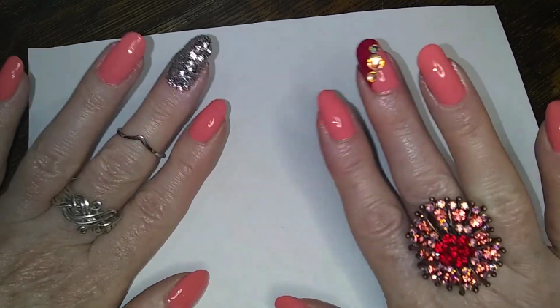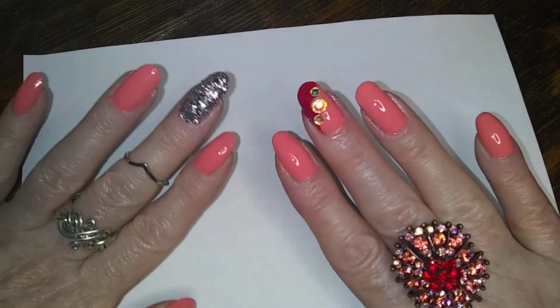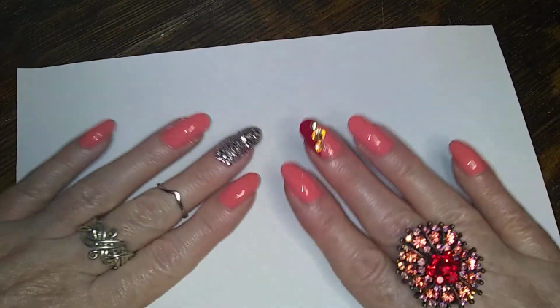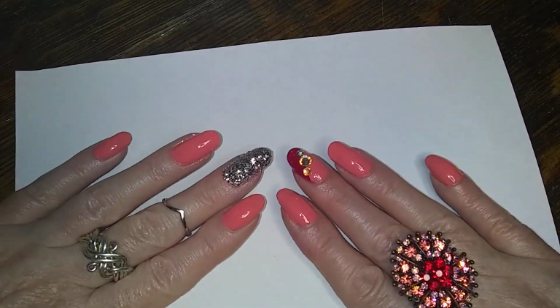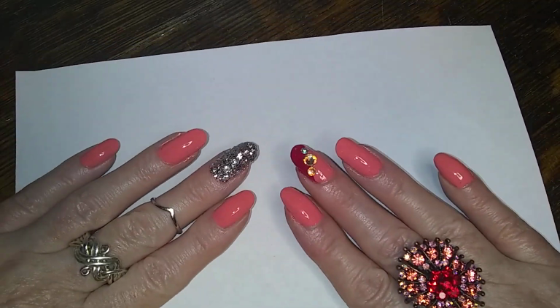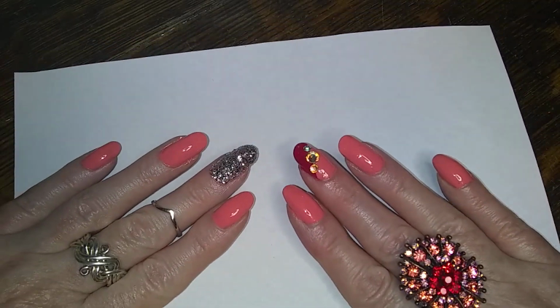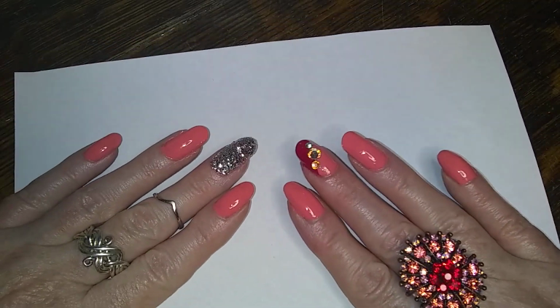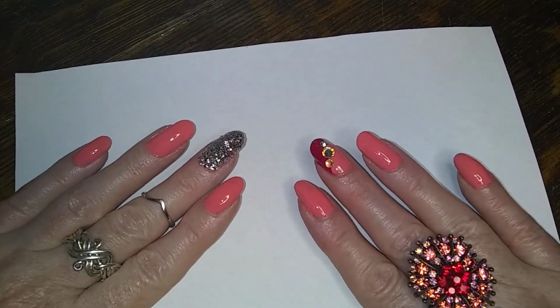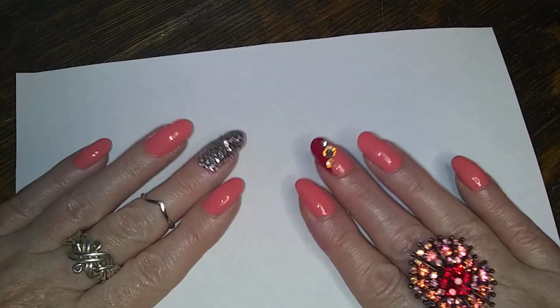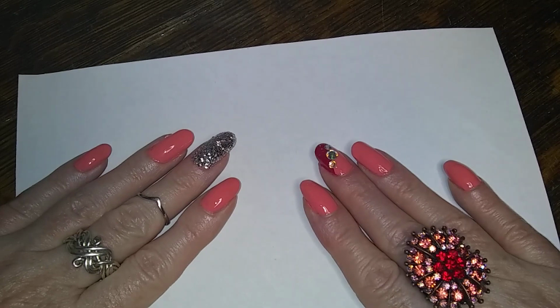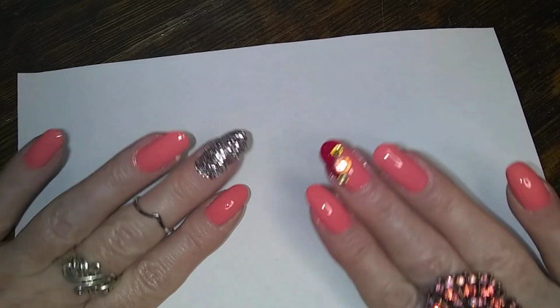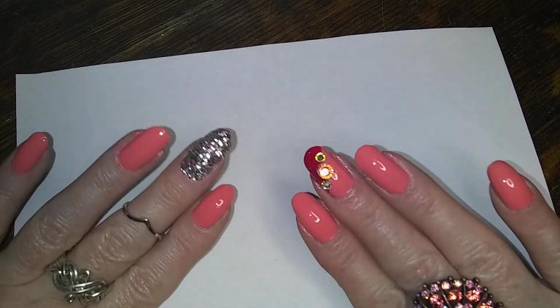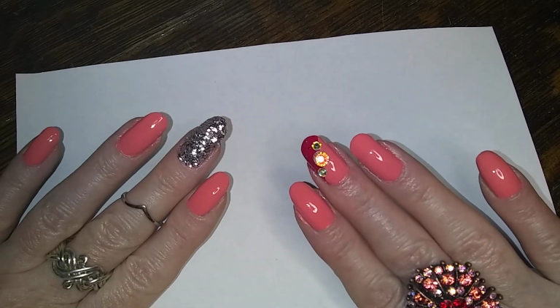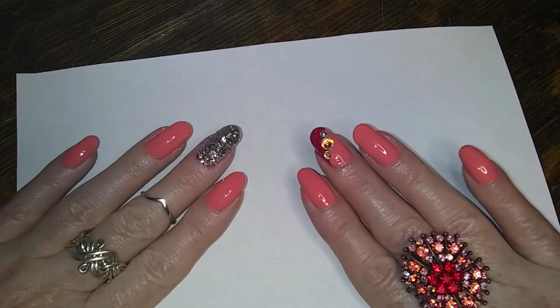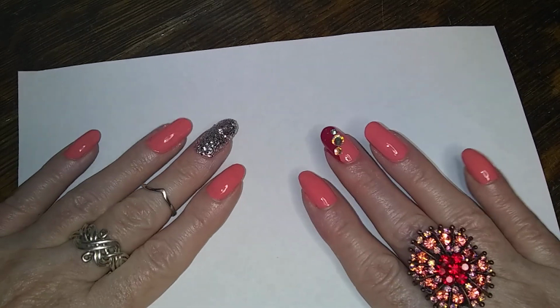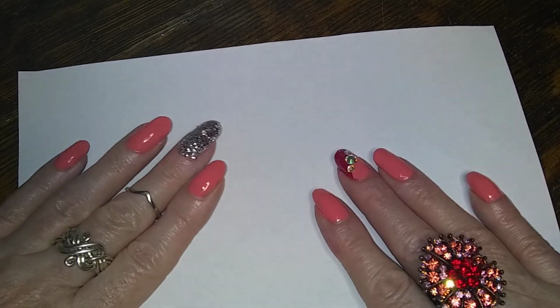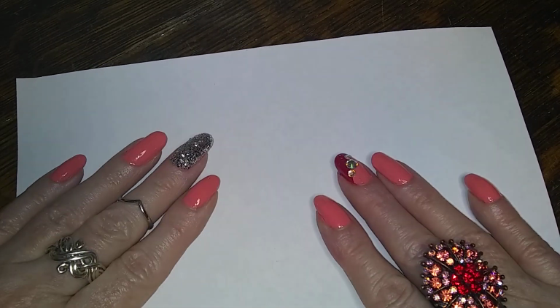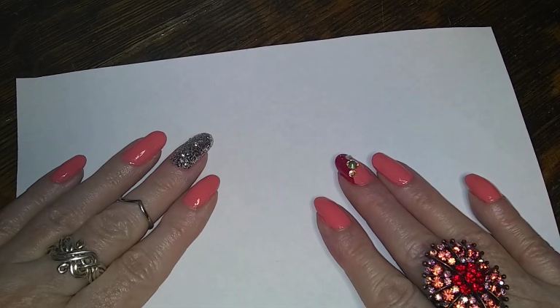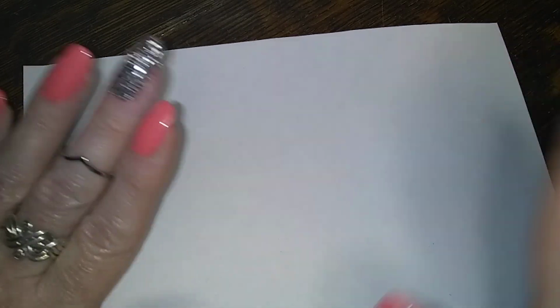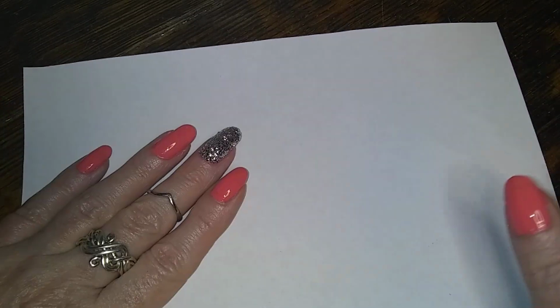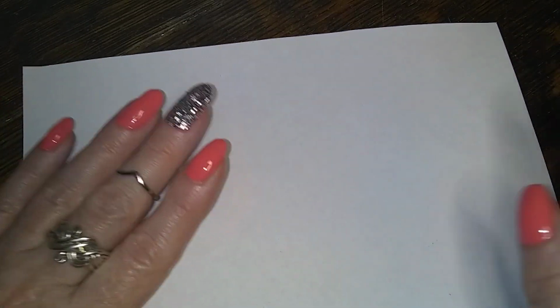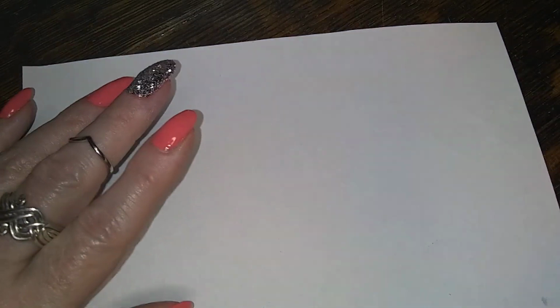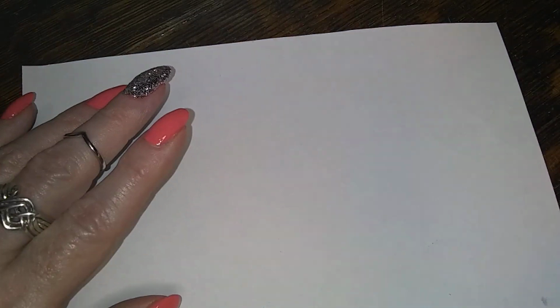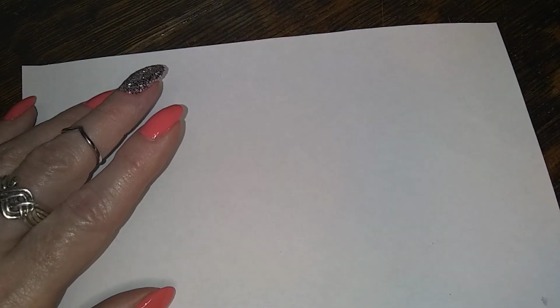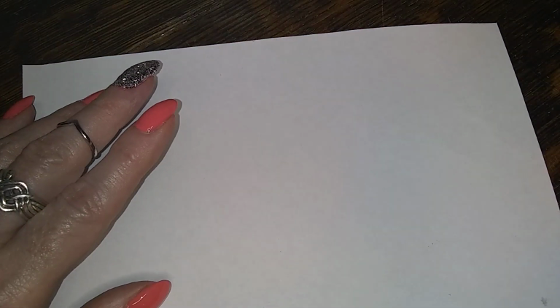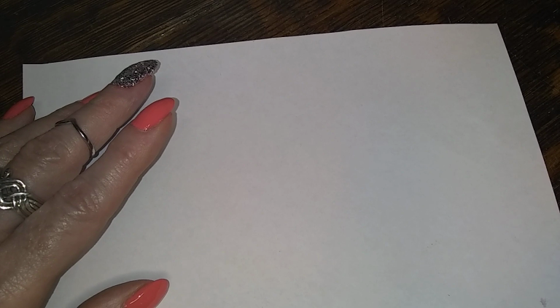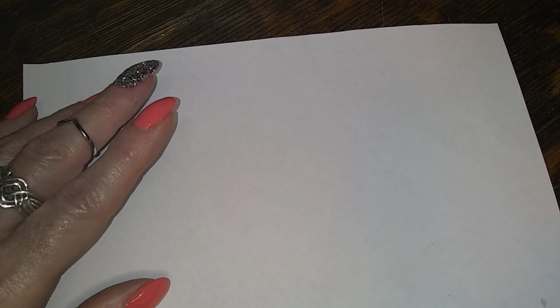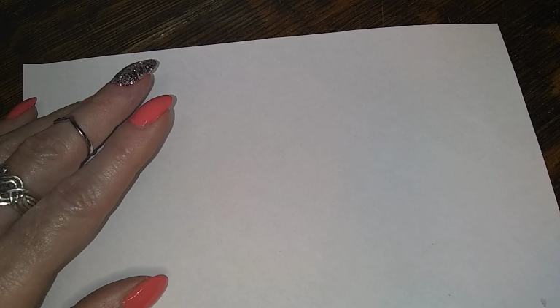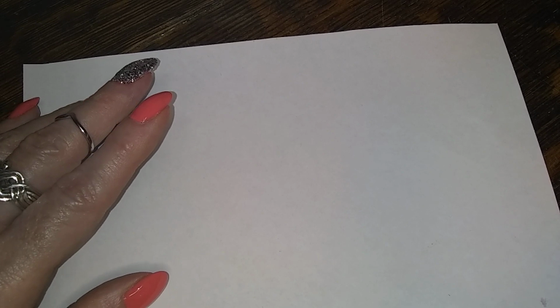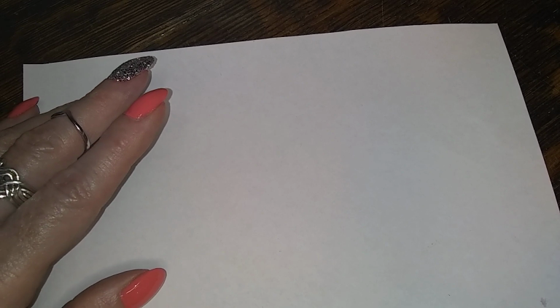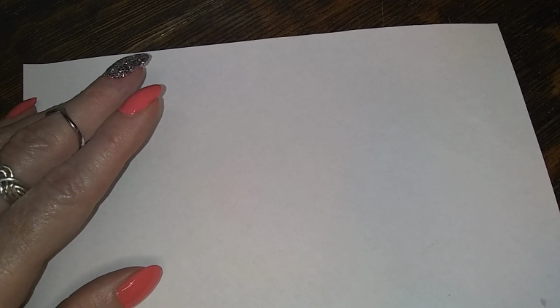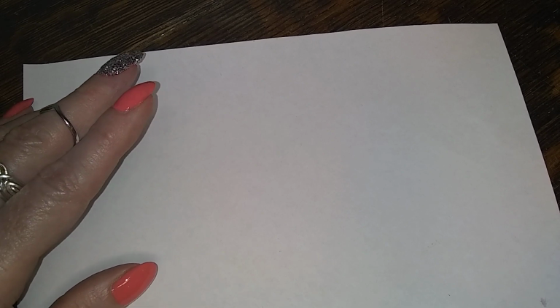So yeah, there's my second attempt at nail art. And we're going to start with some more jewelry.